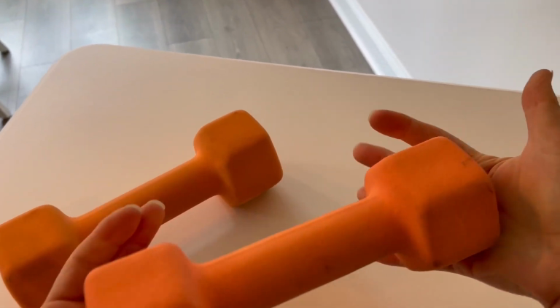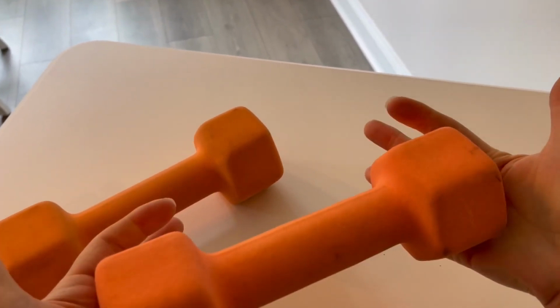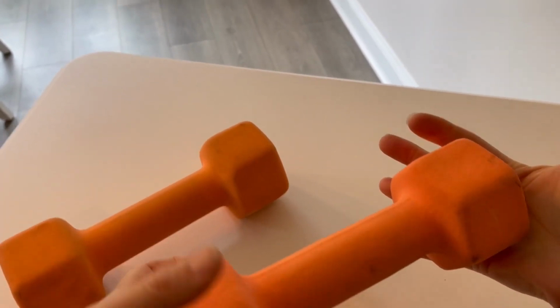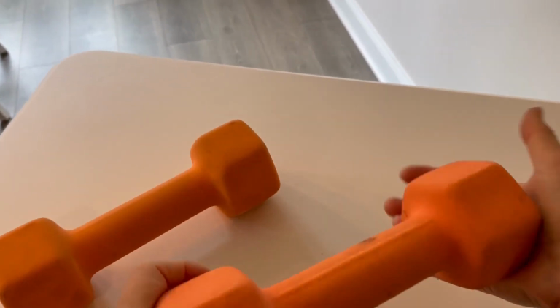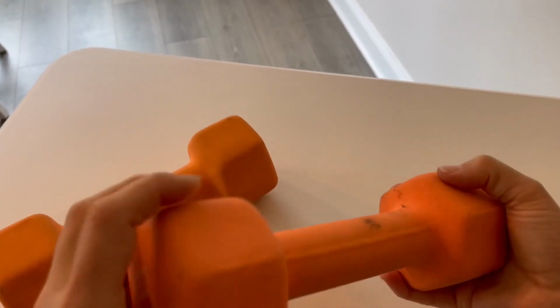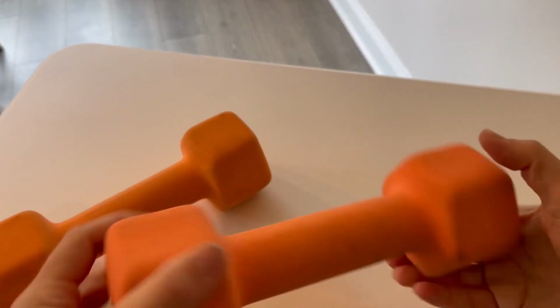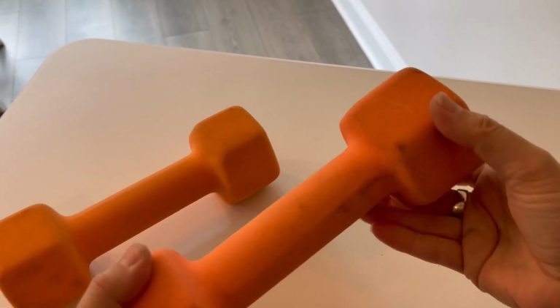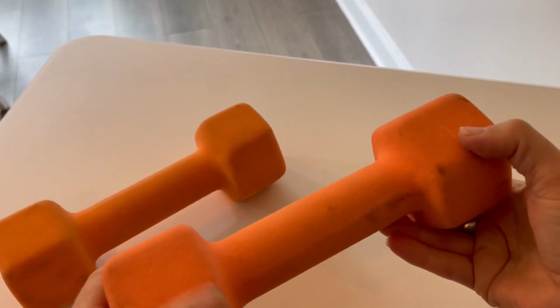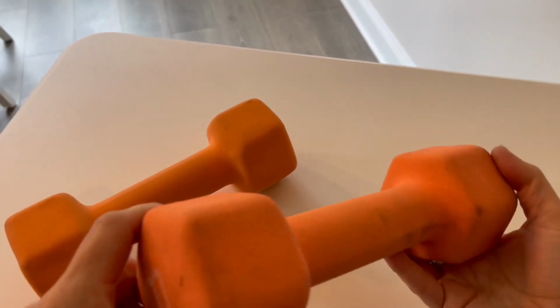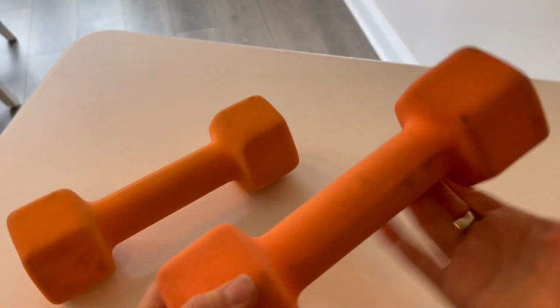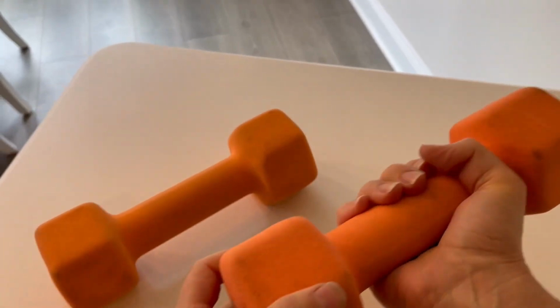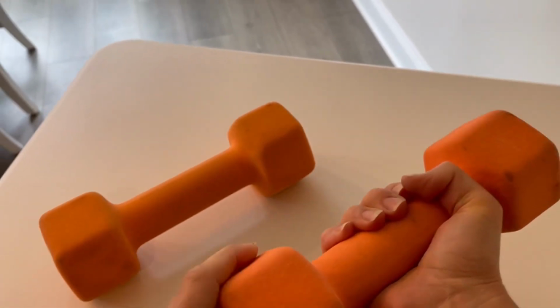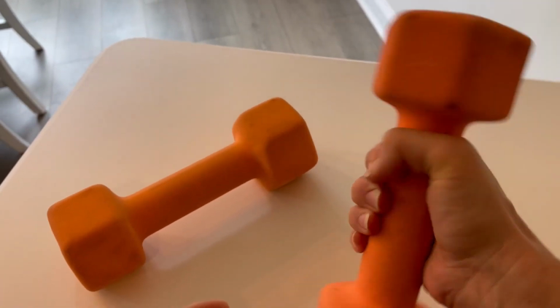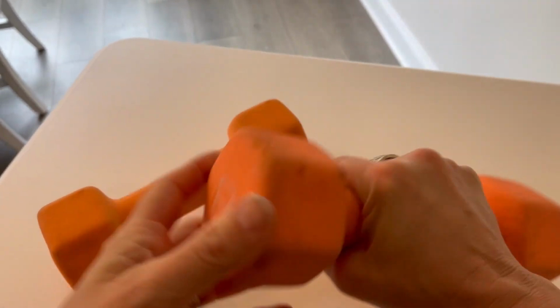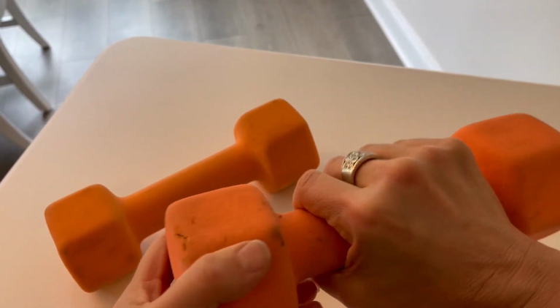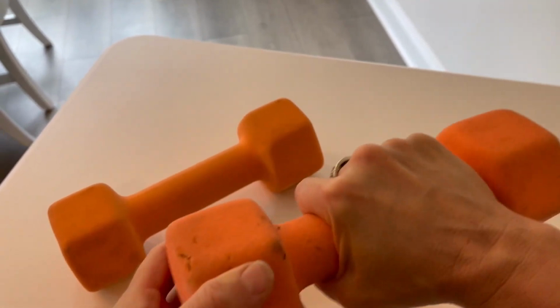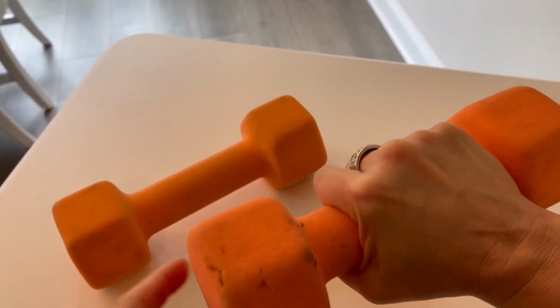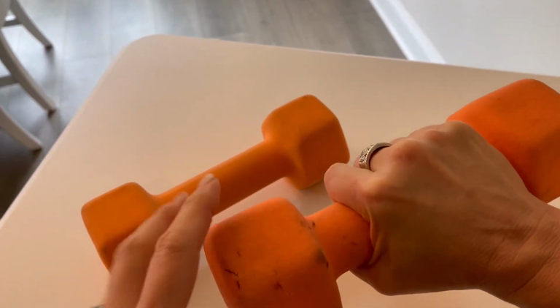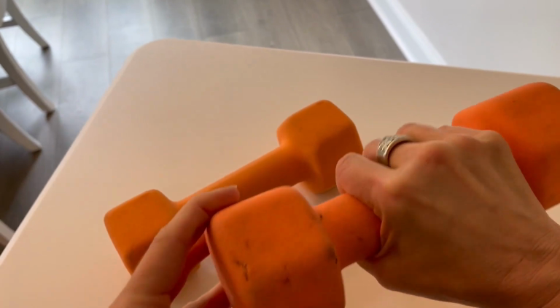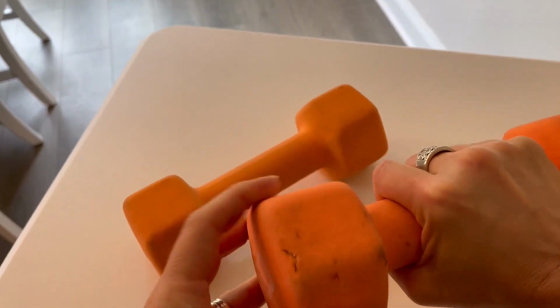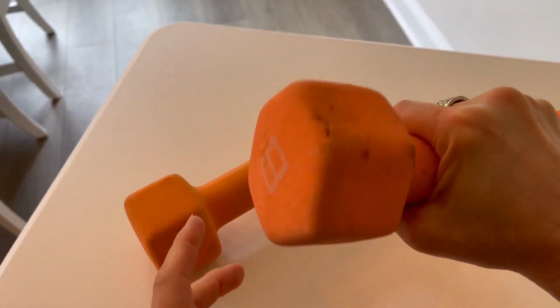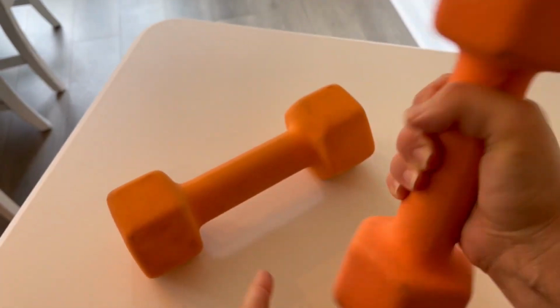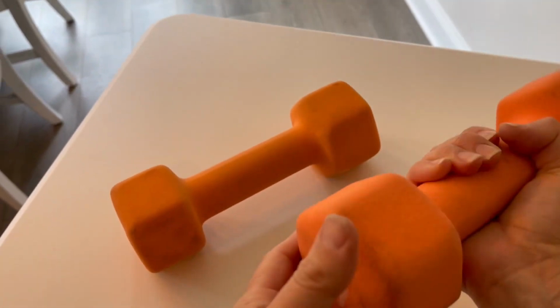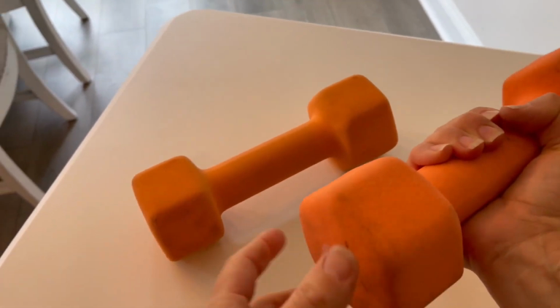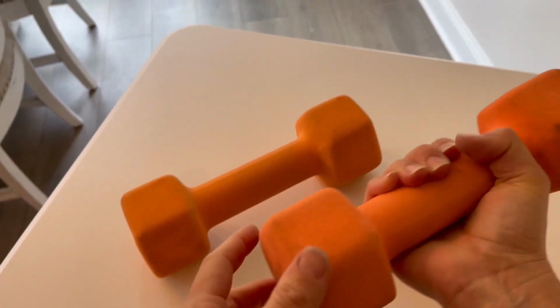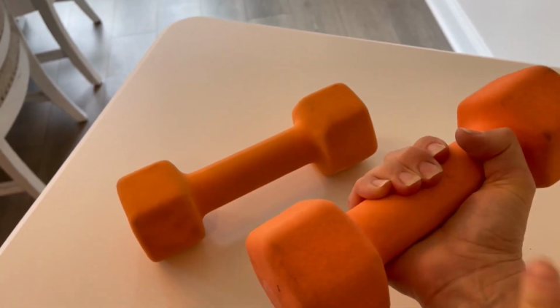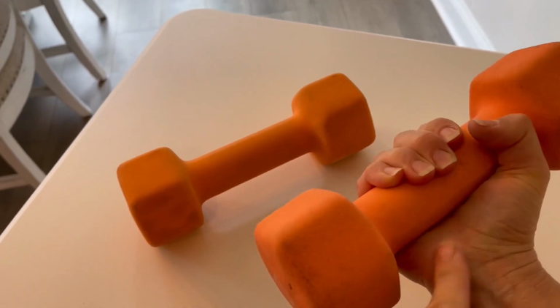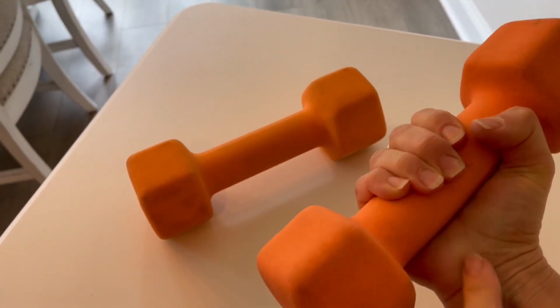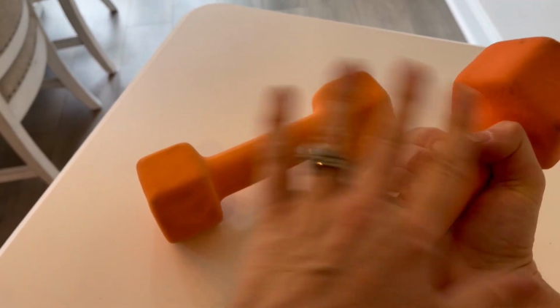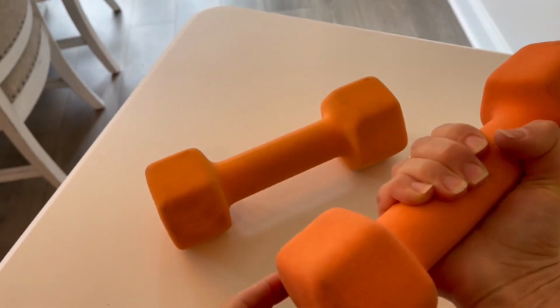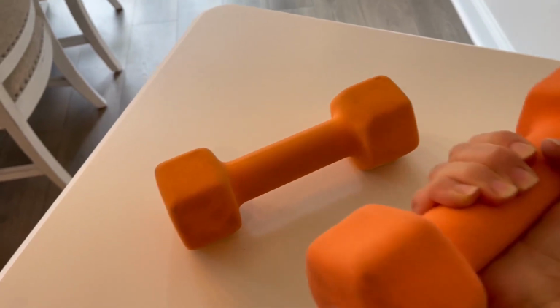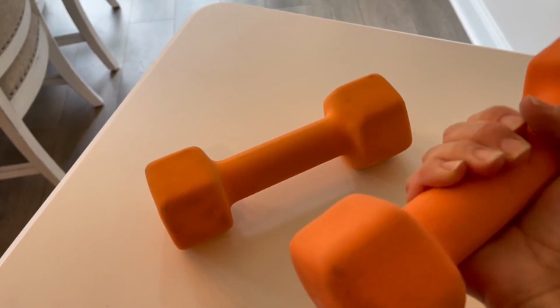They work great. I love the rubber coating — I'd much prefer to hold on to the rubber coating than just the bare metal. I feel like even if my hand does get a little bit sweaty, these do not slip.